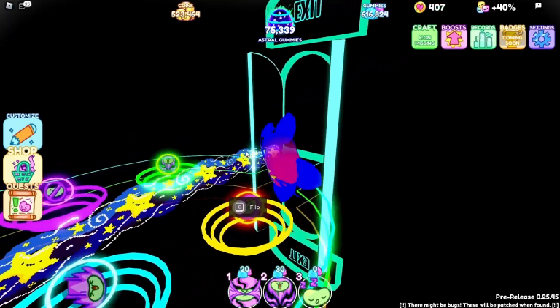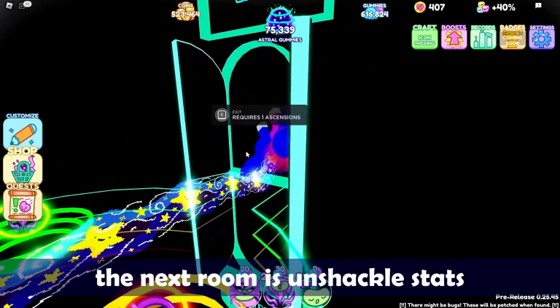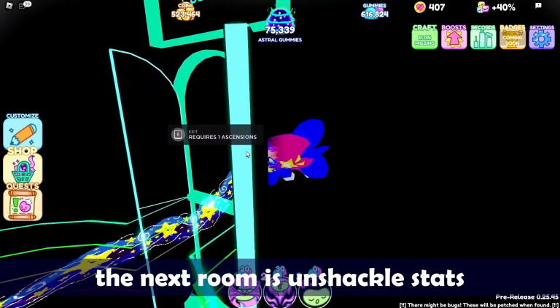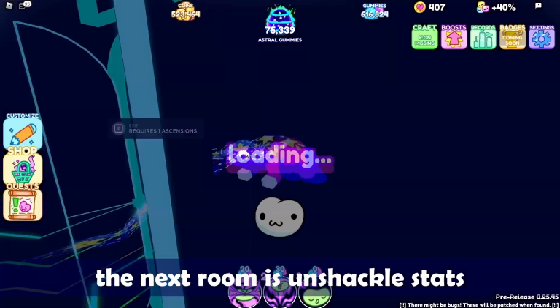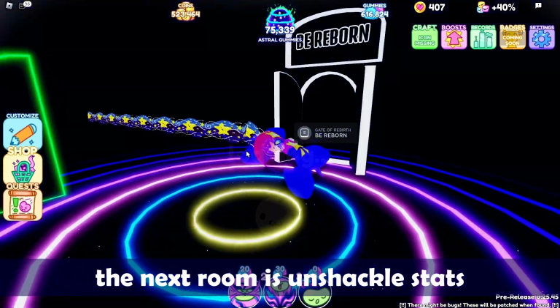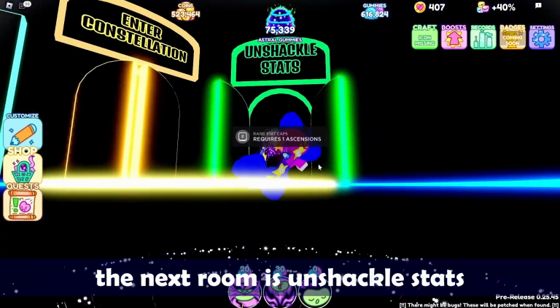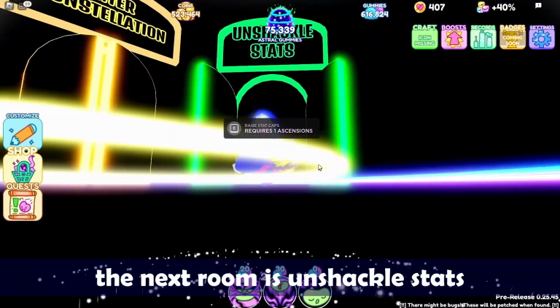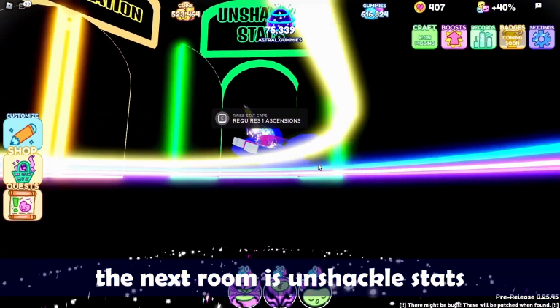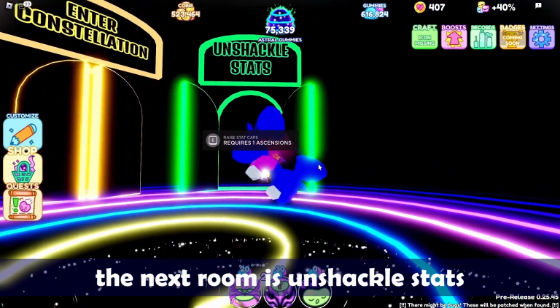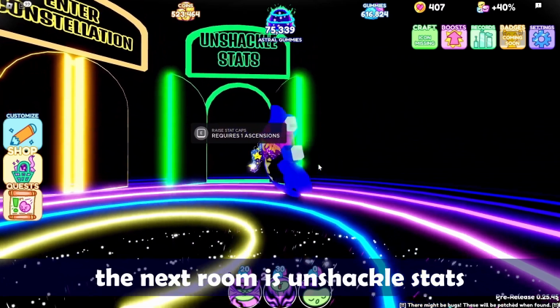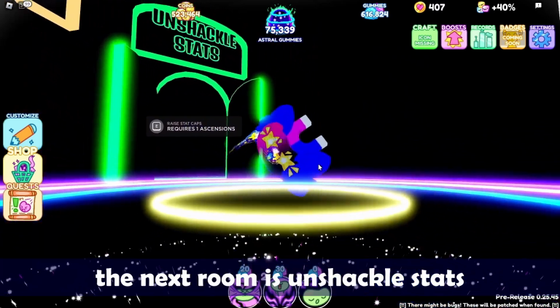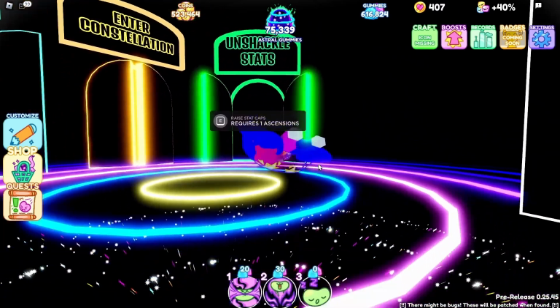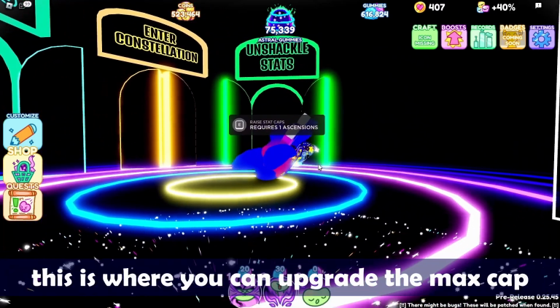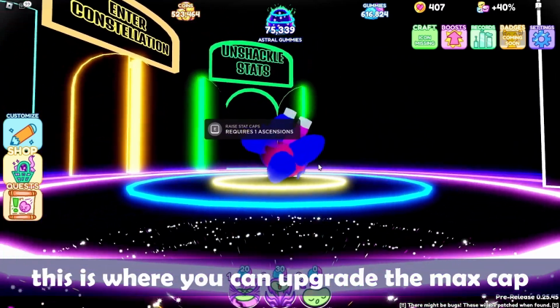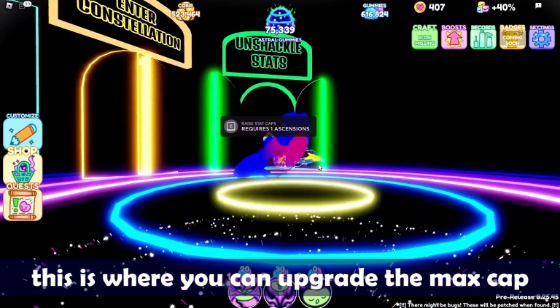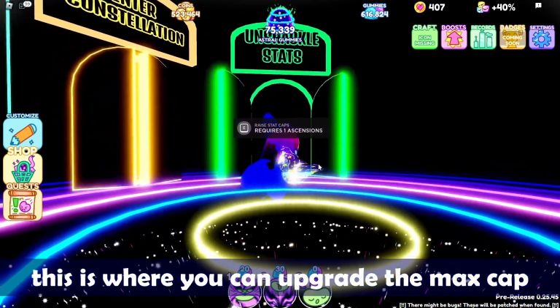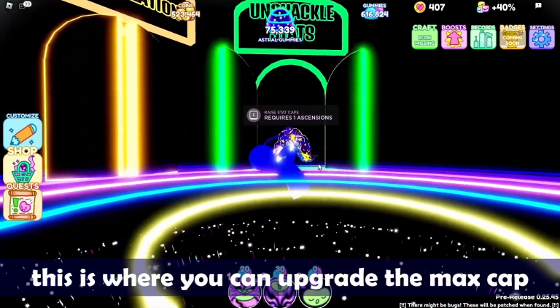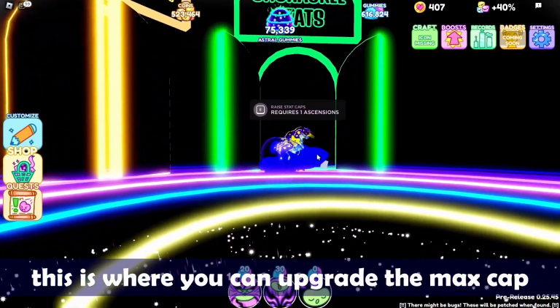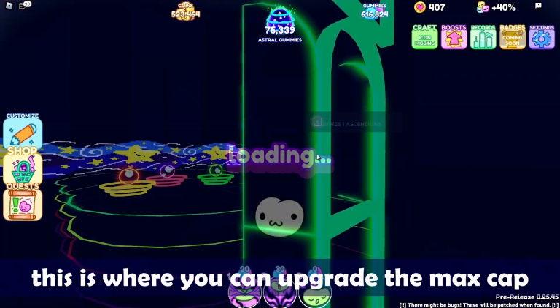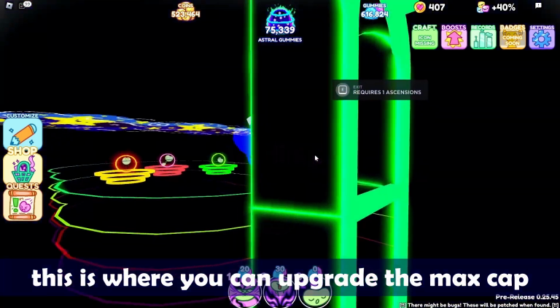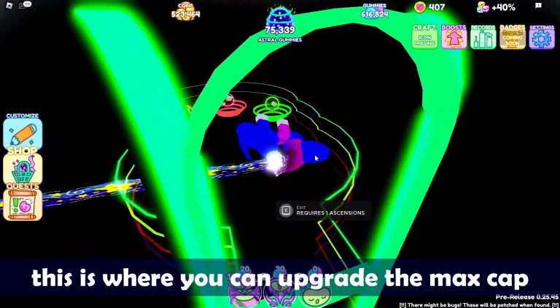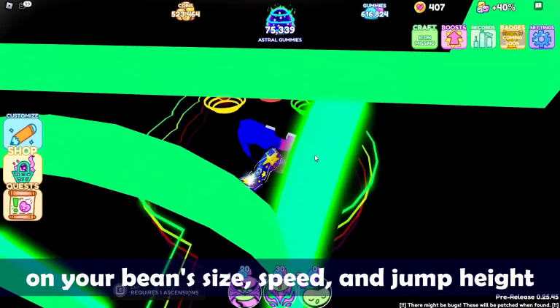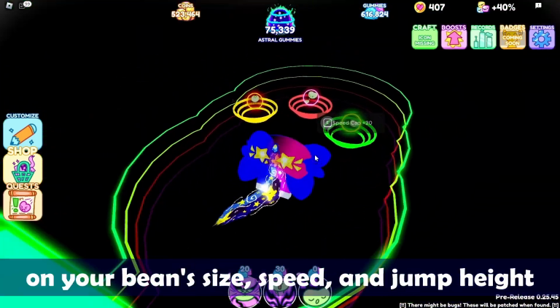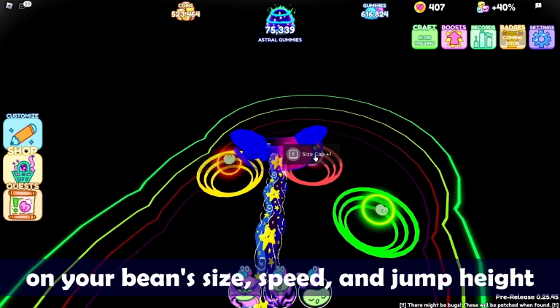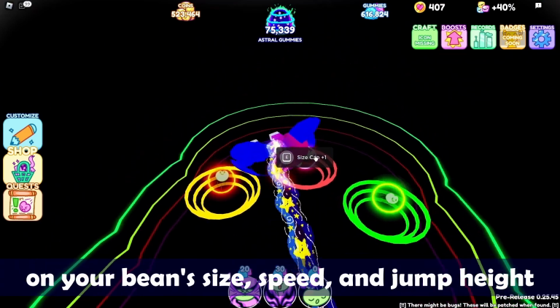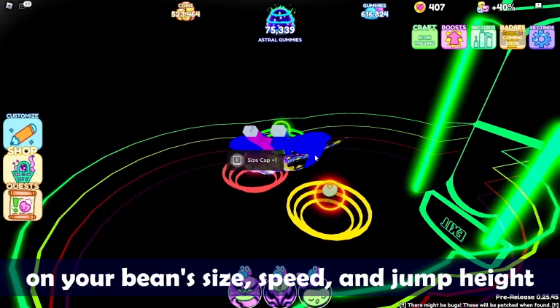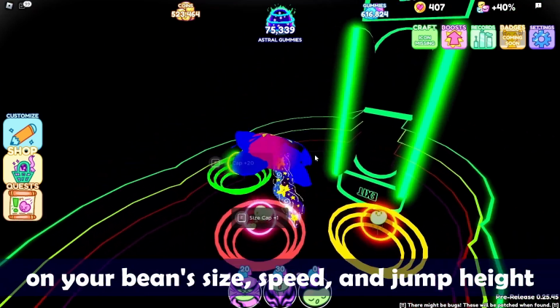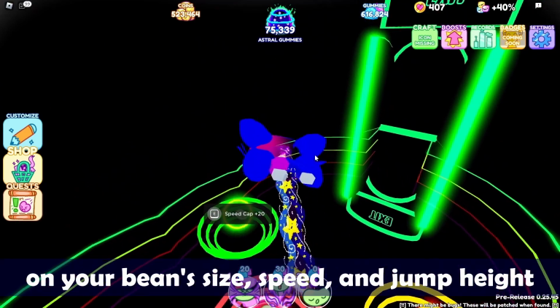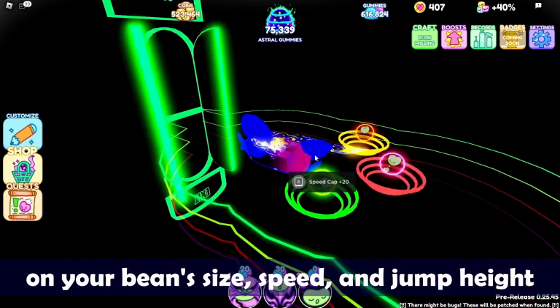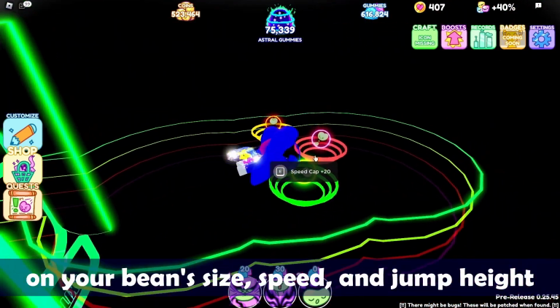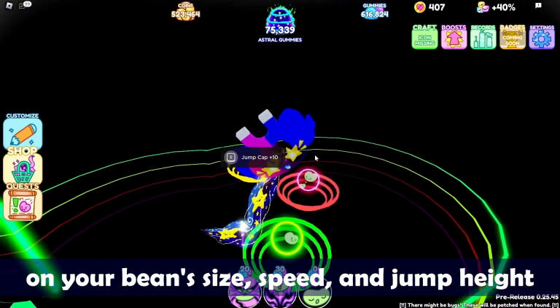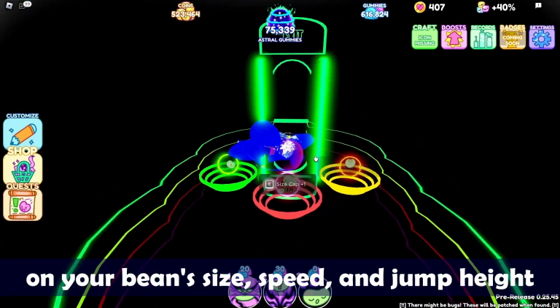The next room is Unshackle Stats. This is where you can upgrade the max cap on your being's size, speed, and jump height.